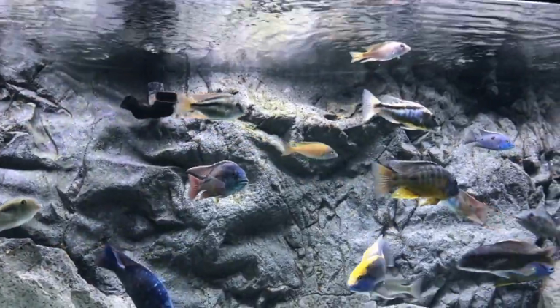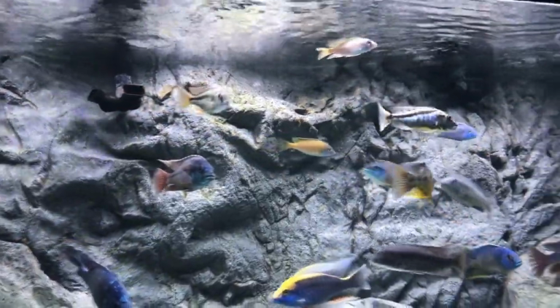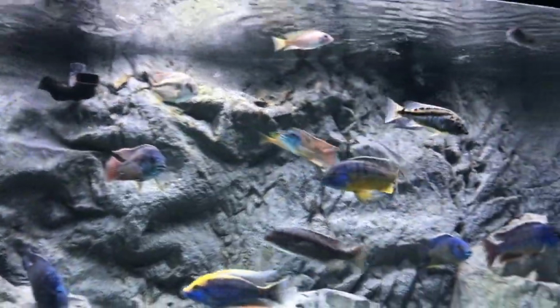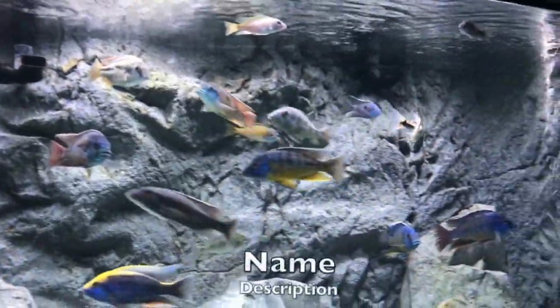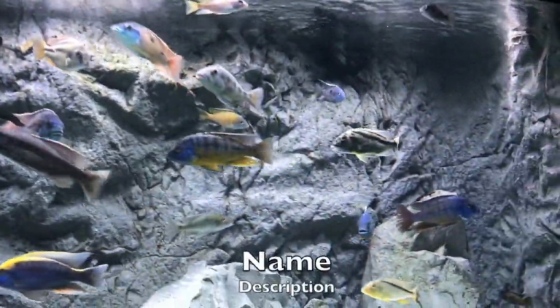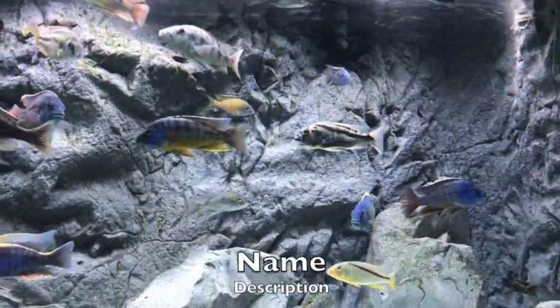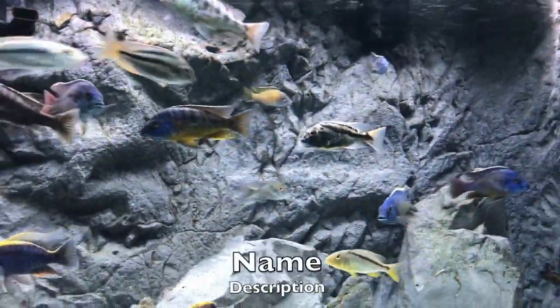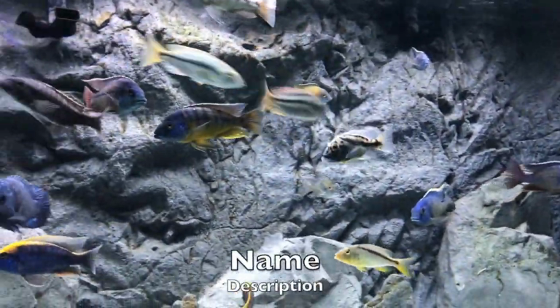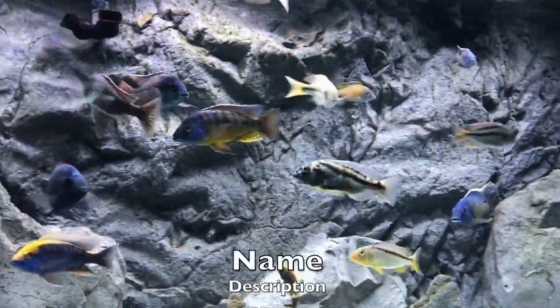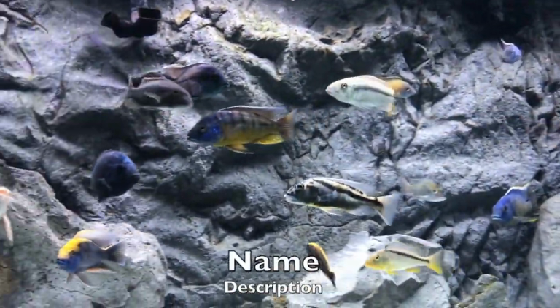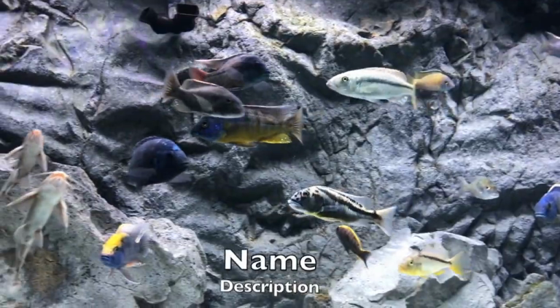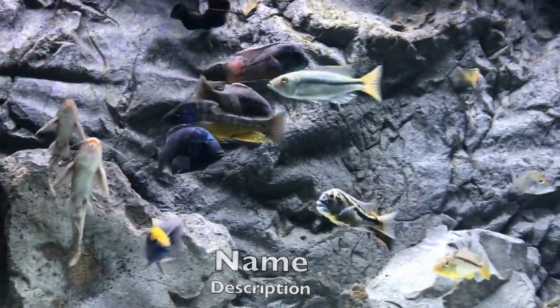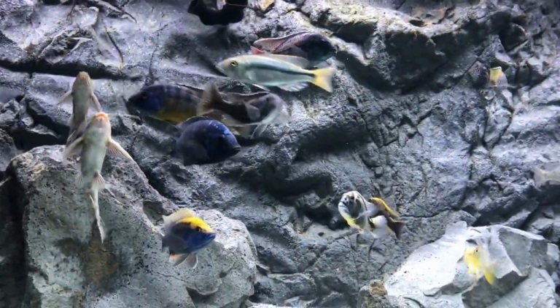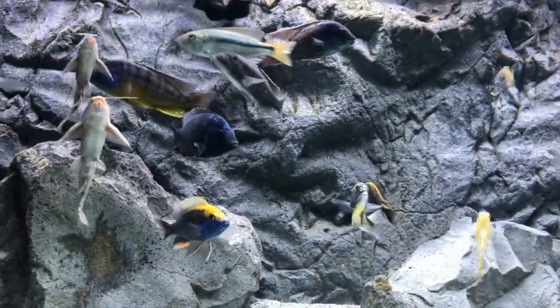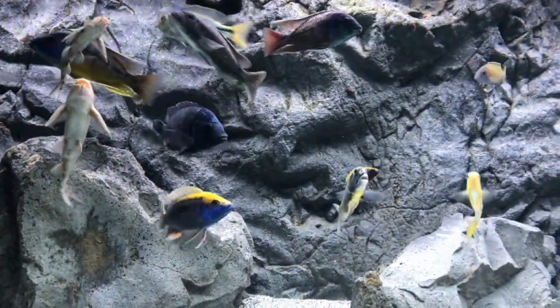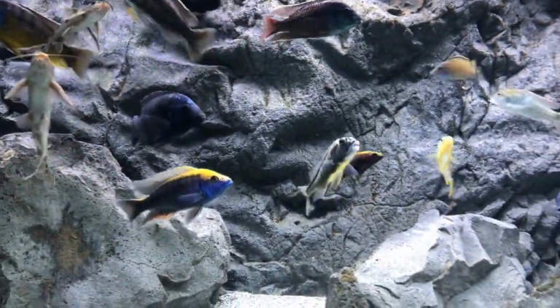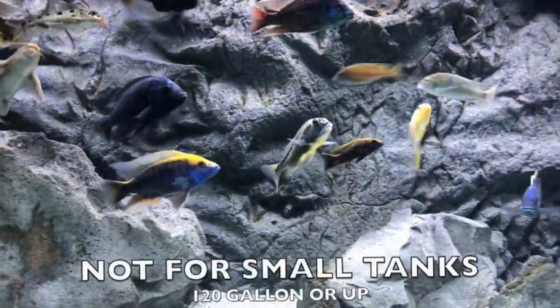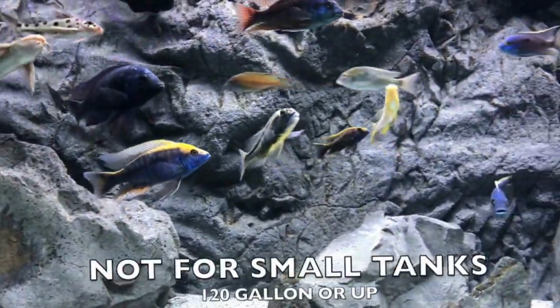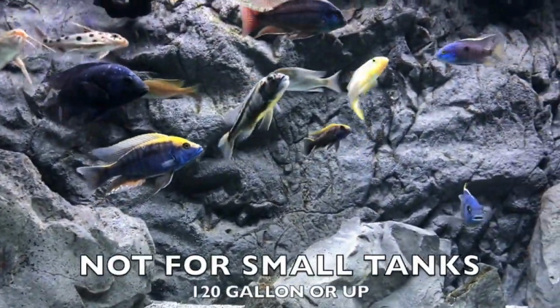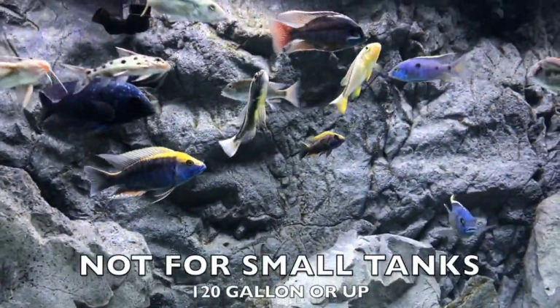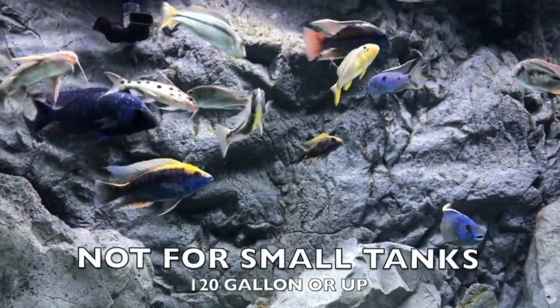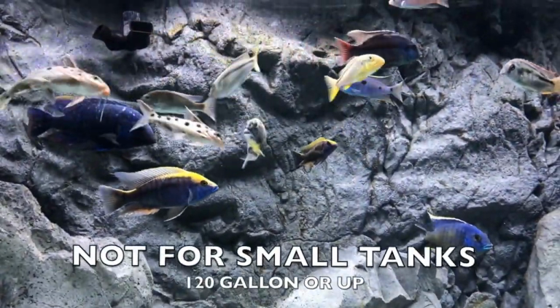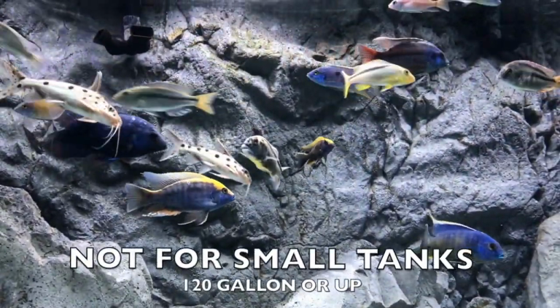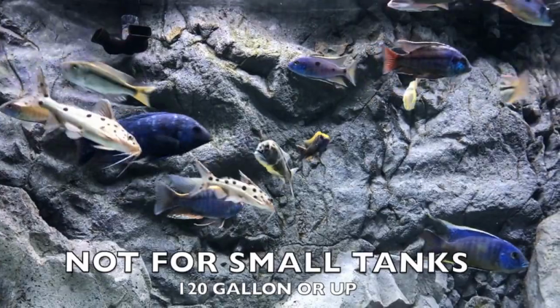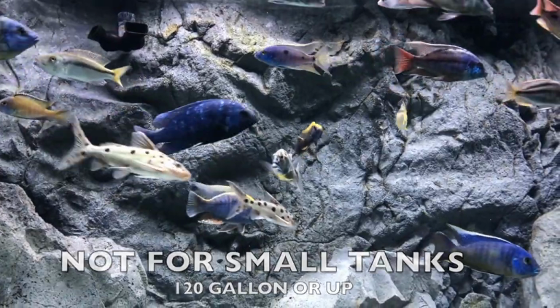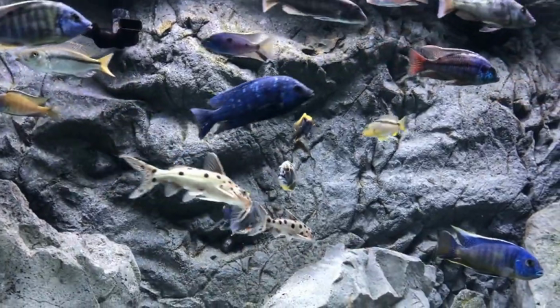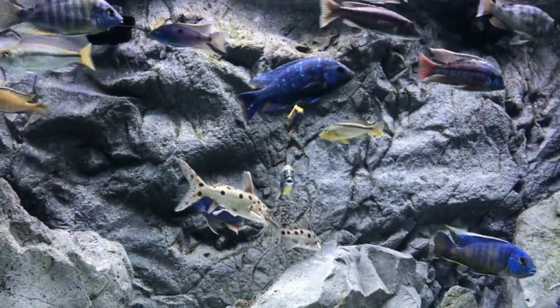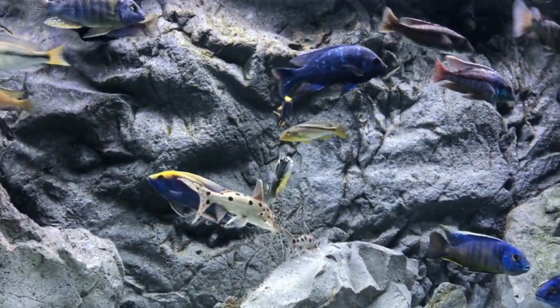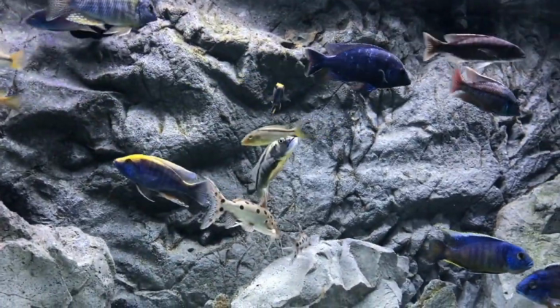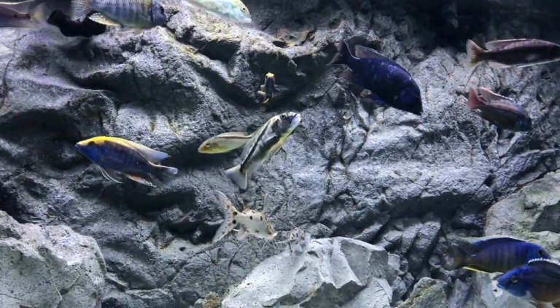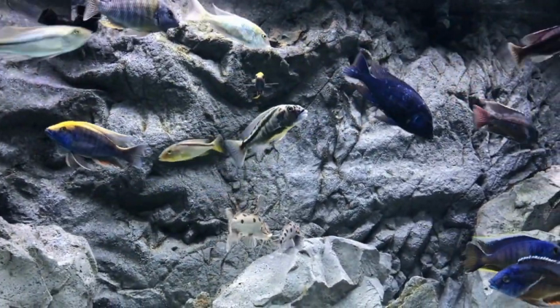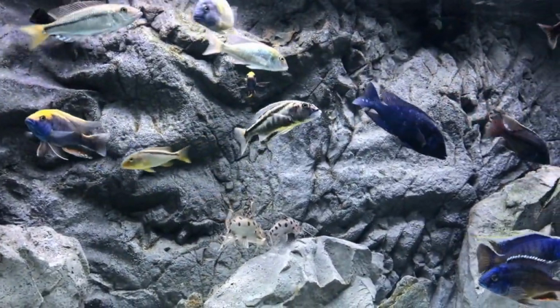The hardiness of the water should be hard. I would recommend 150 gallon — 120 gallon plus for these guys — and make sure their tank mates are like size, because if they can fit it in their mouth, they will.